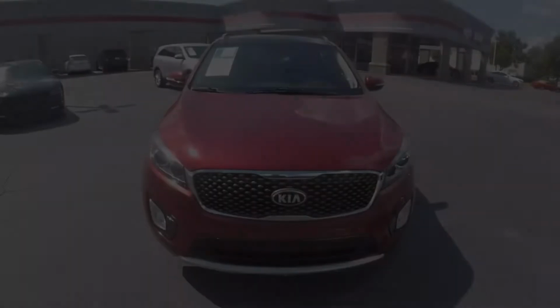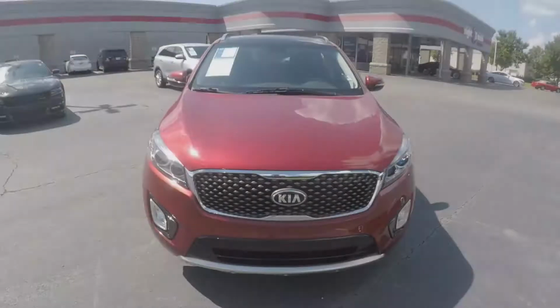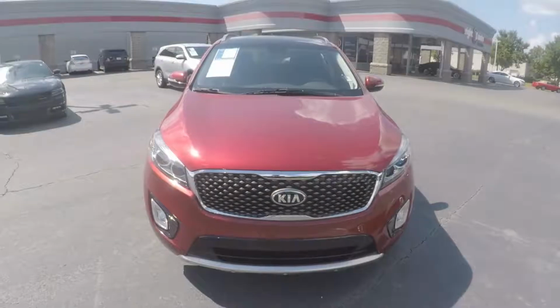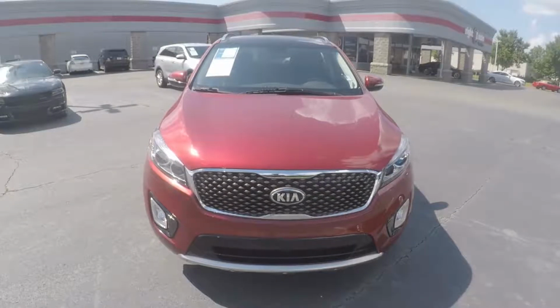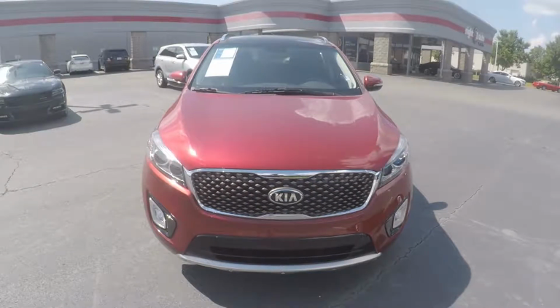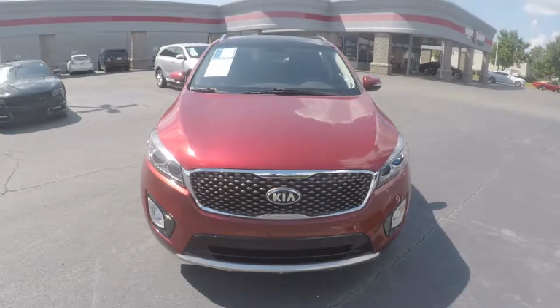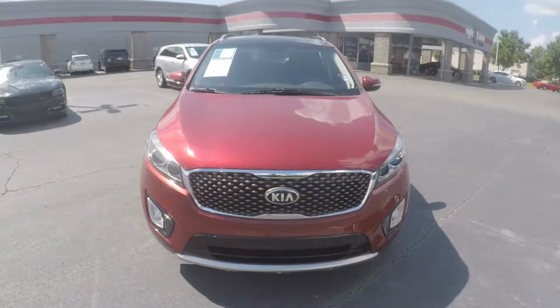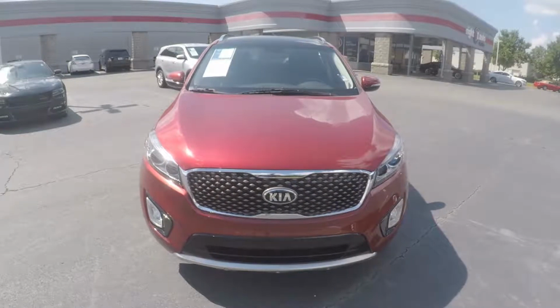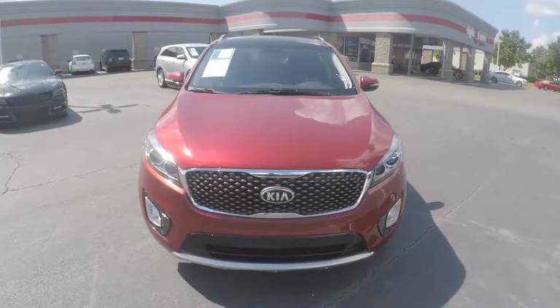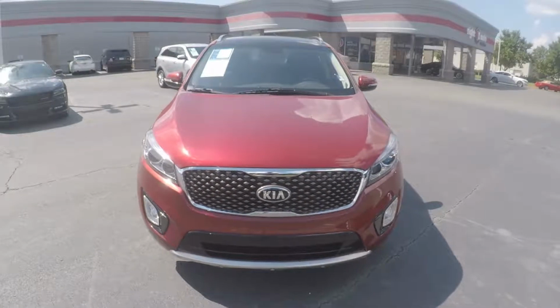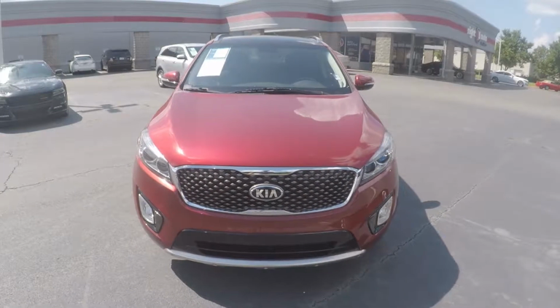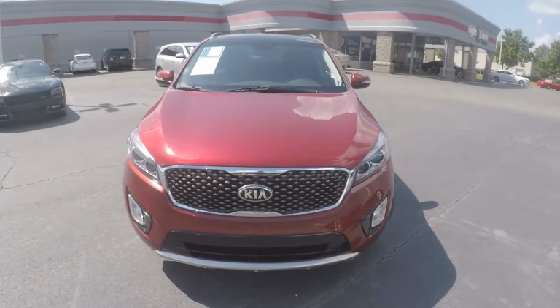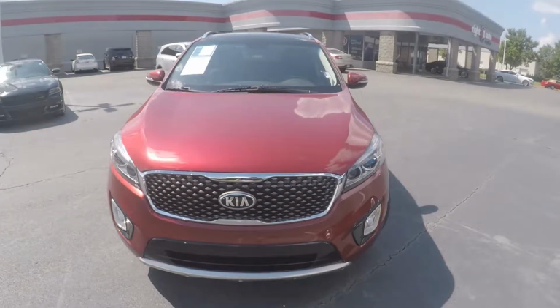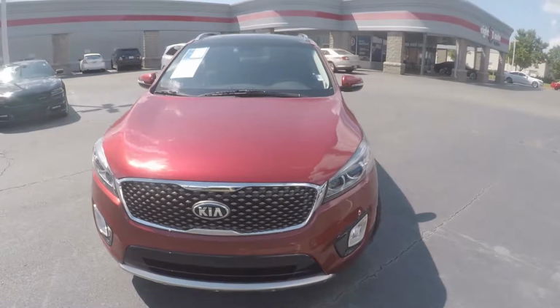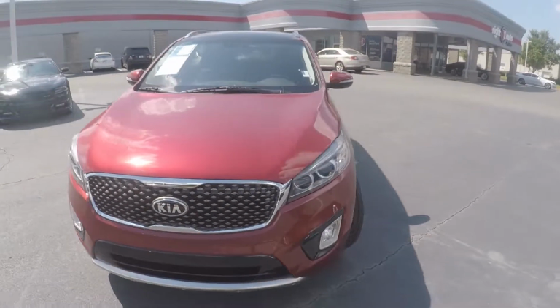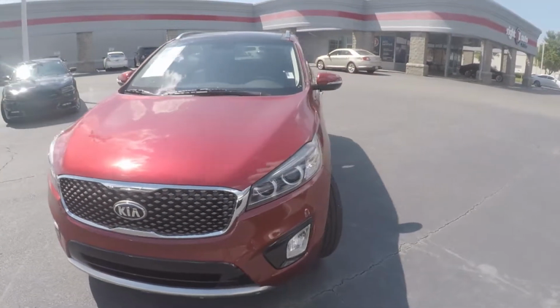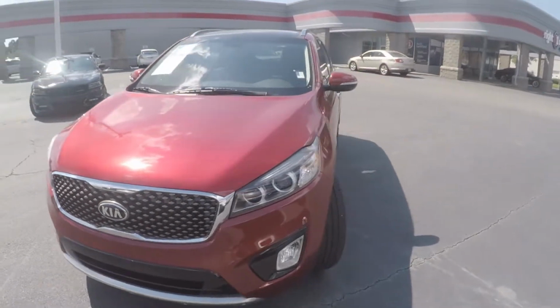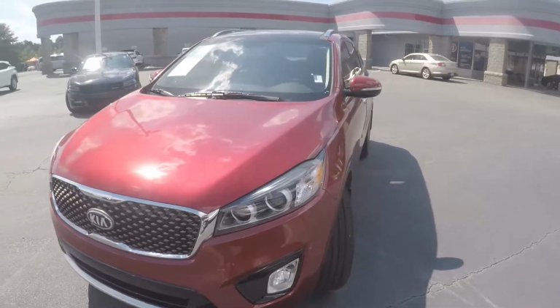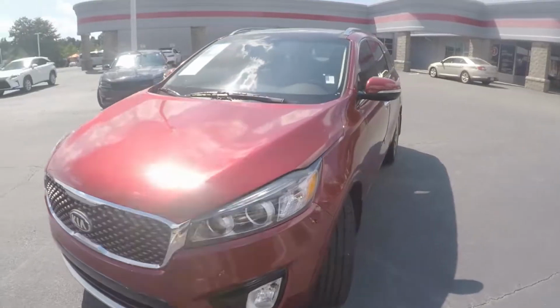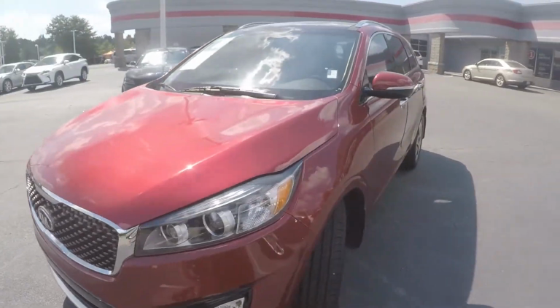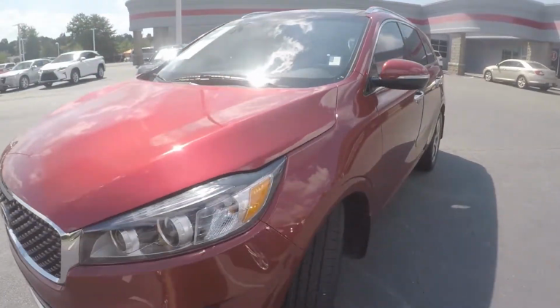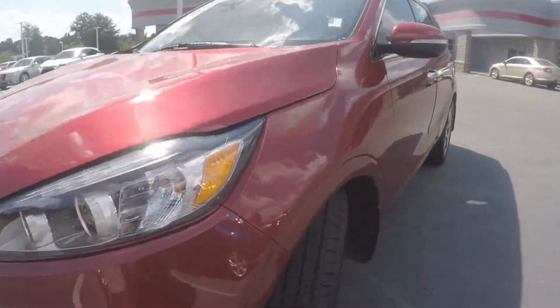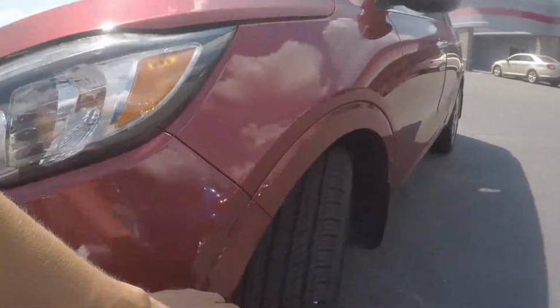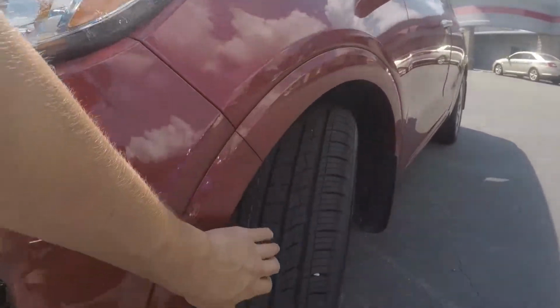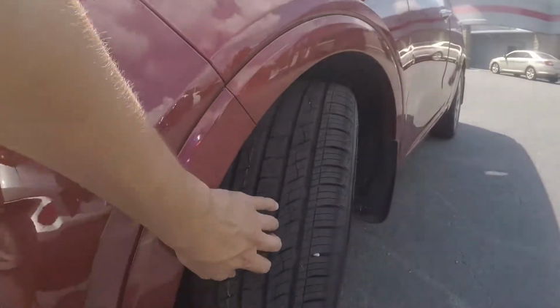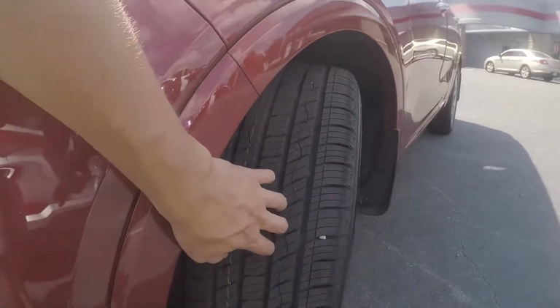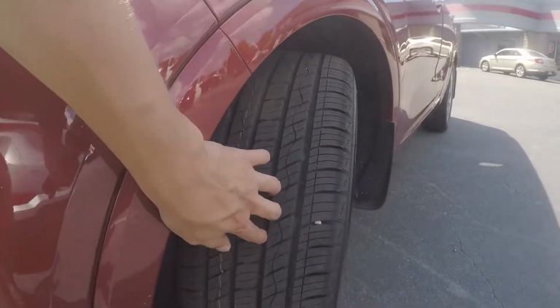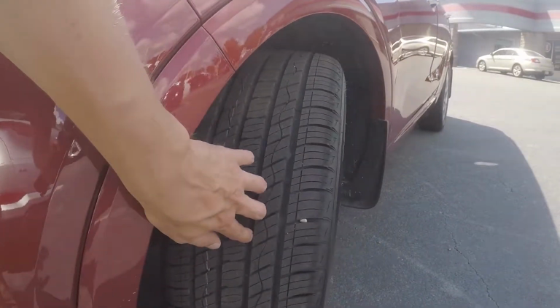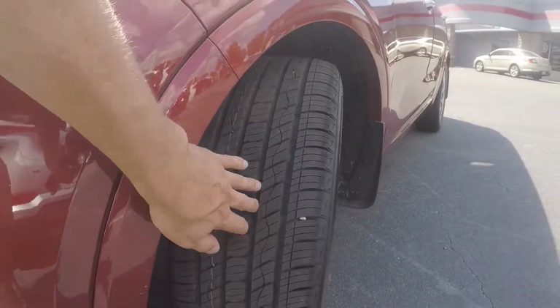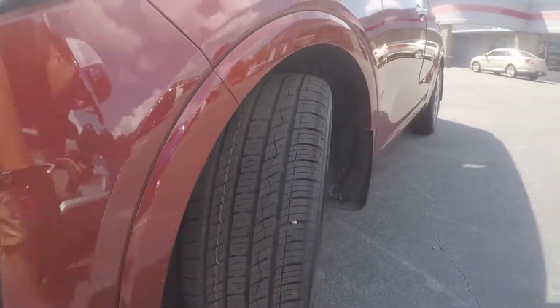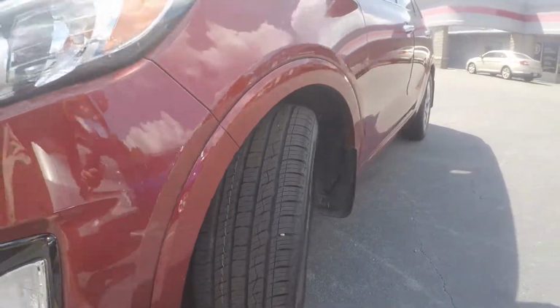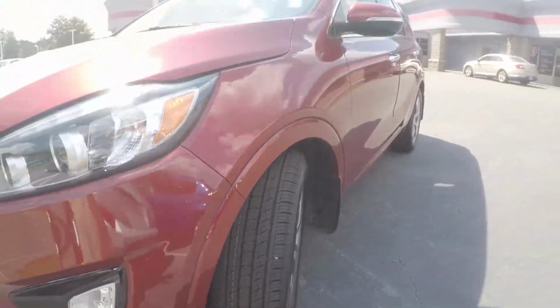We're here today at Right One Auto with a 2016 Kia Sorento. As we begin our walk around, the first thing we'll do is check the tread on the tires. Excellent tread there.